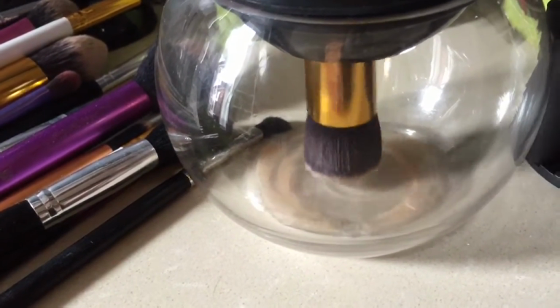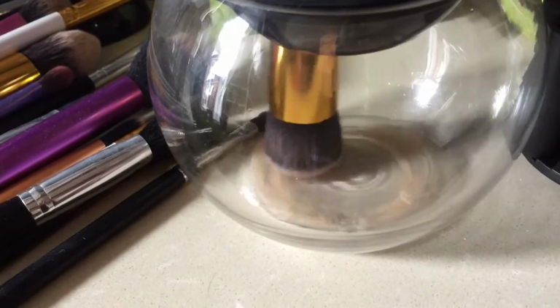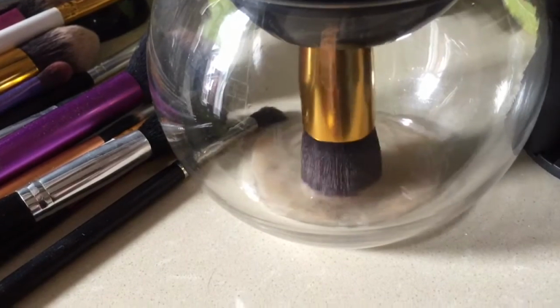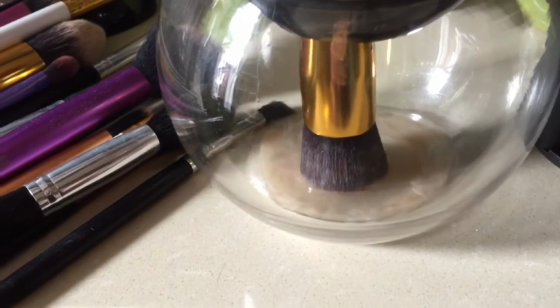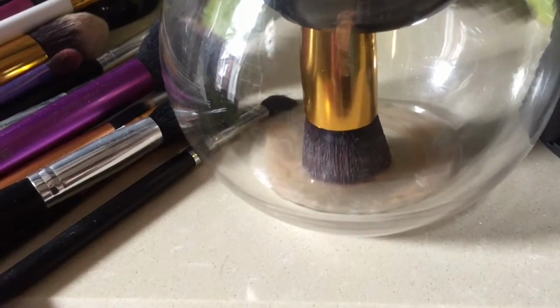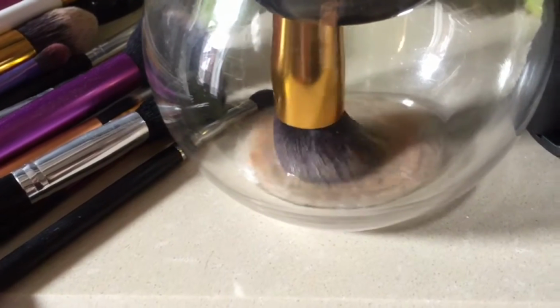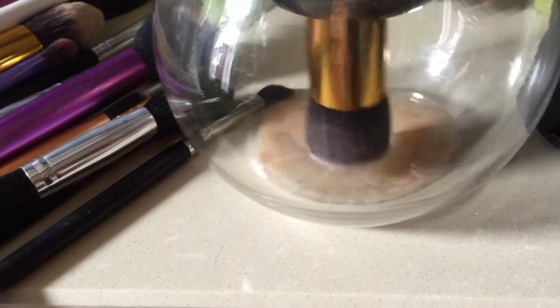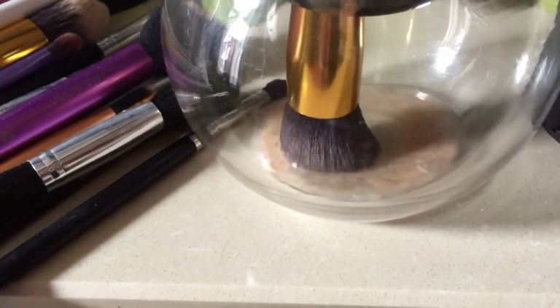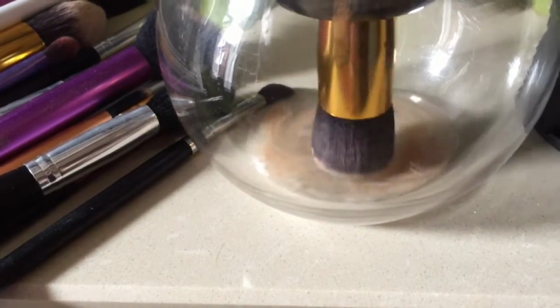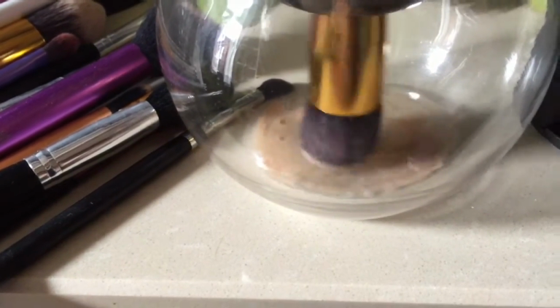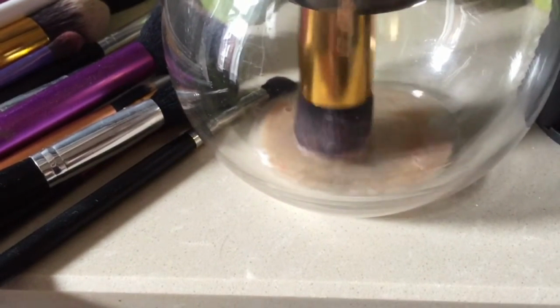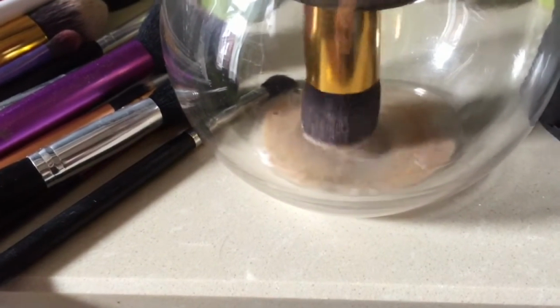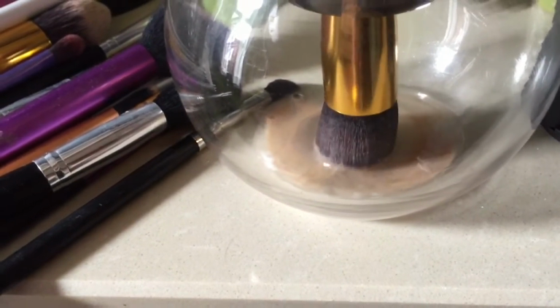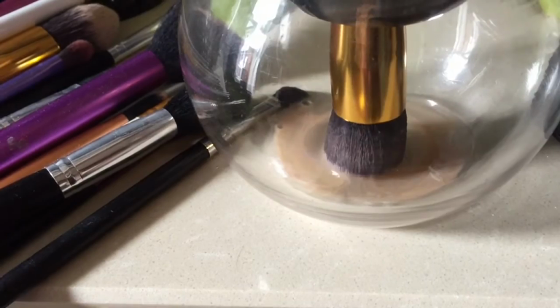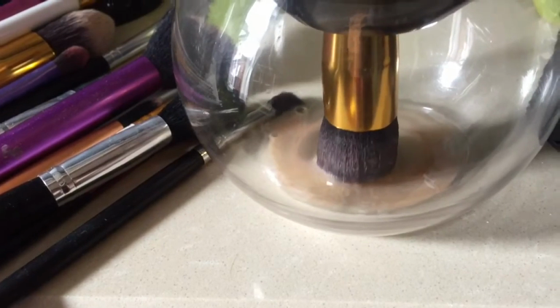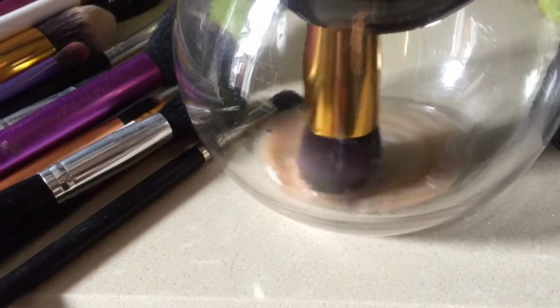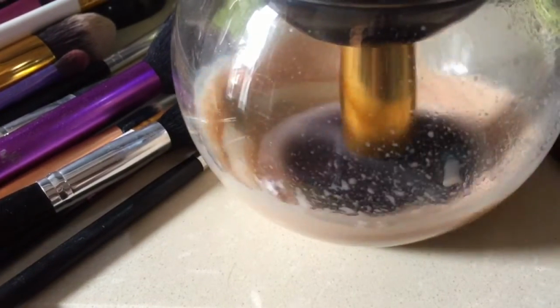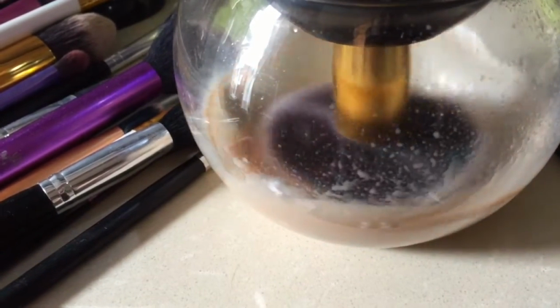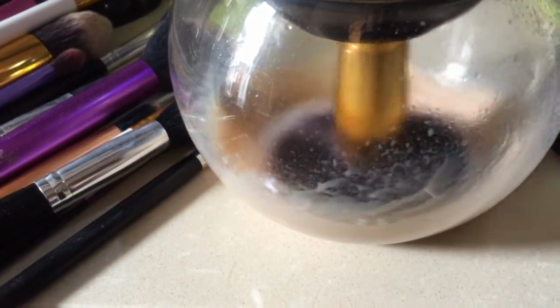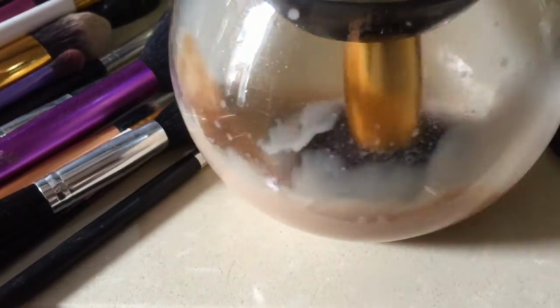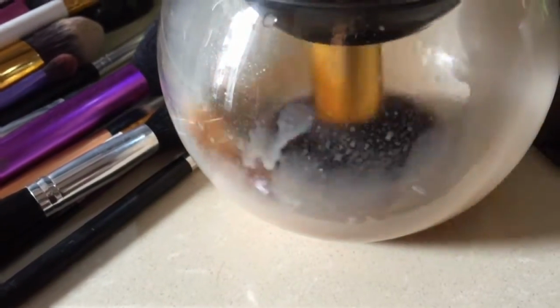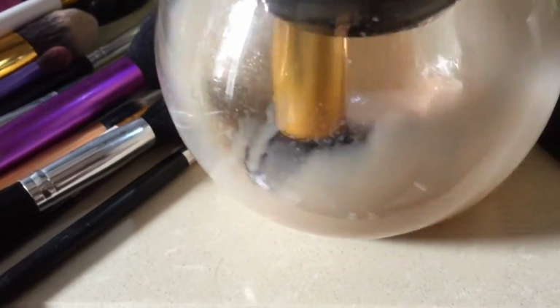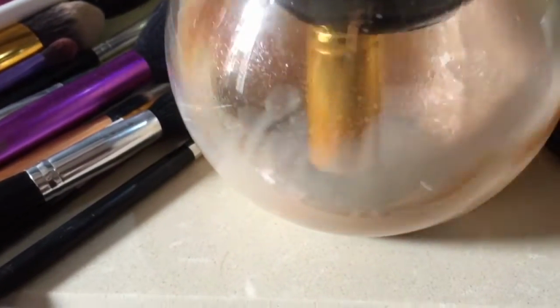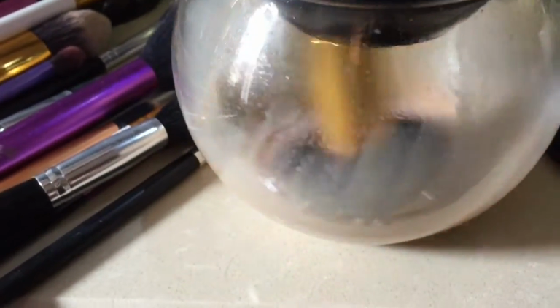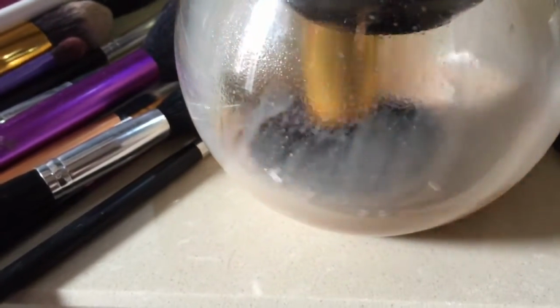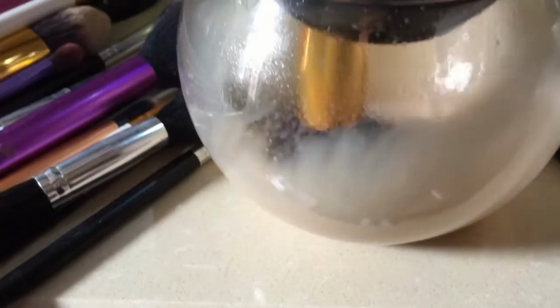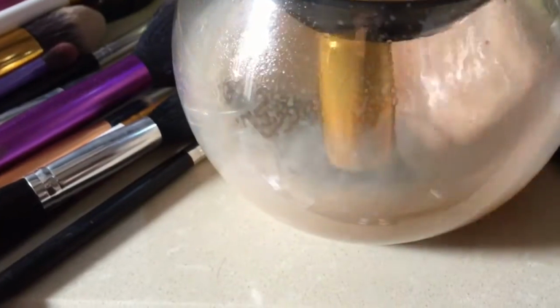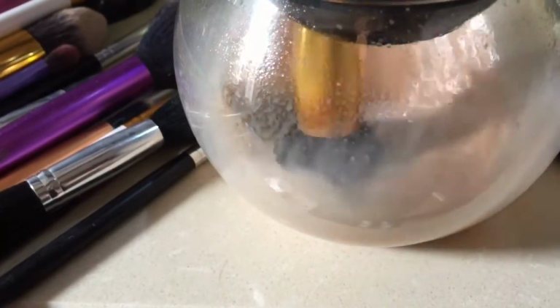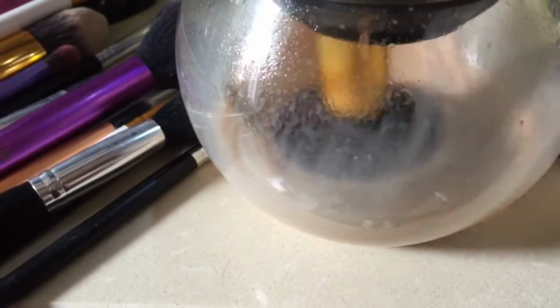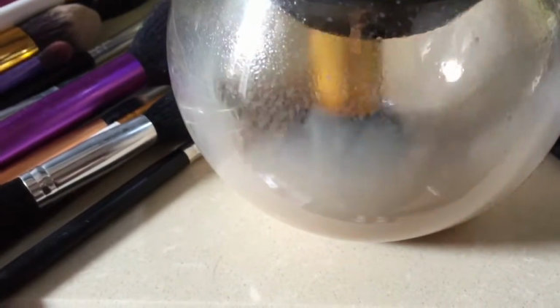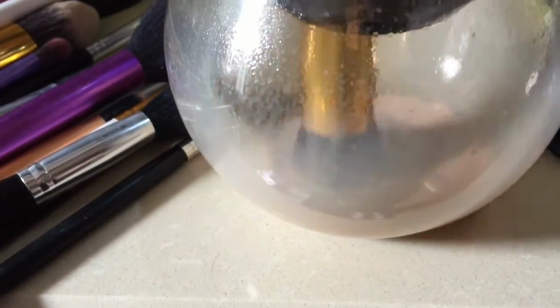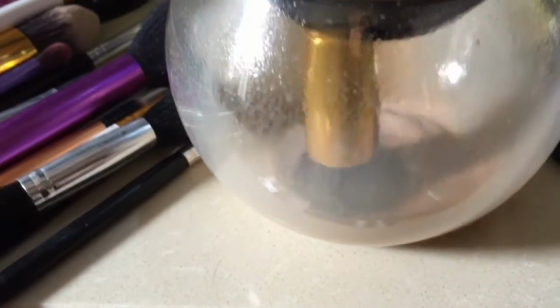You can see already that it's getting rid of some of the foundation in there, and then you switch it on and dunk it around a bit while it's spinning.